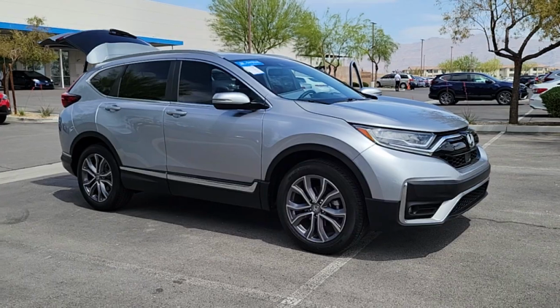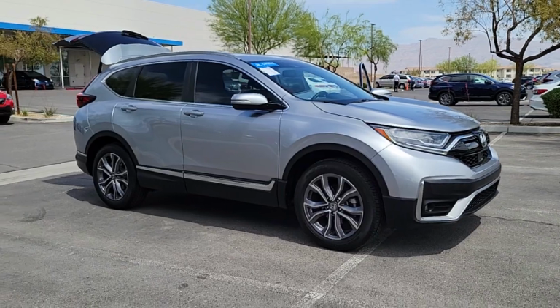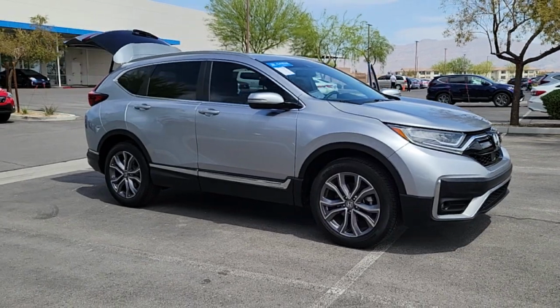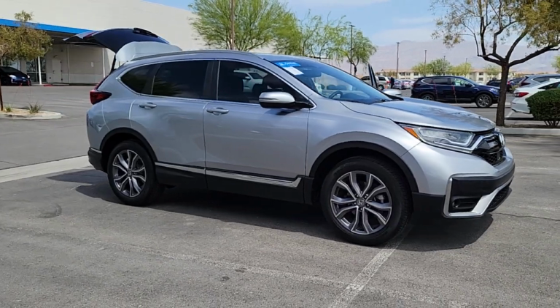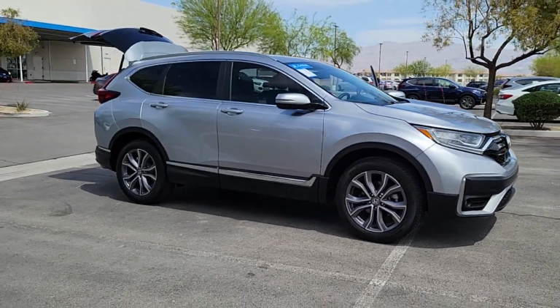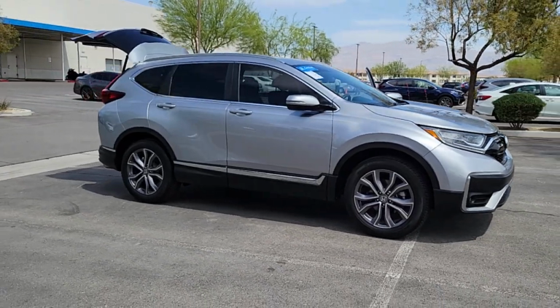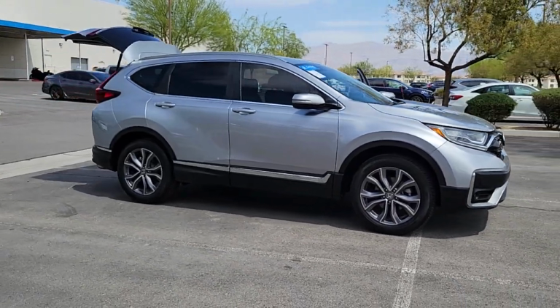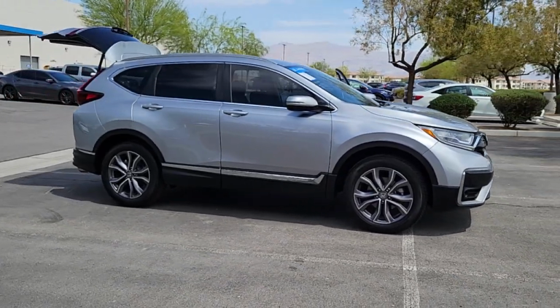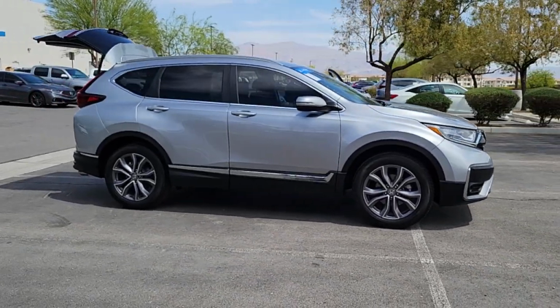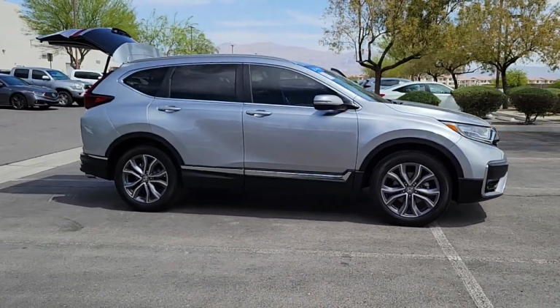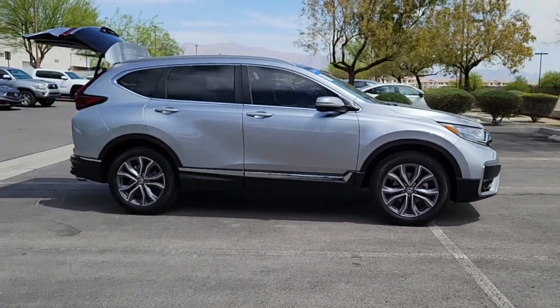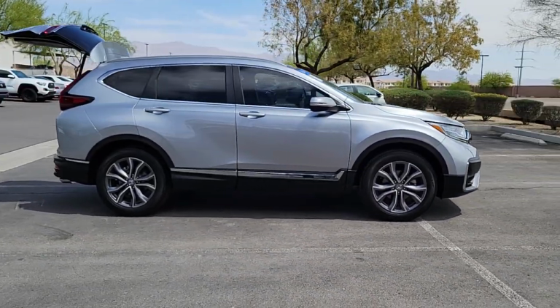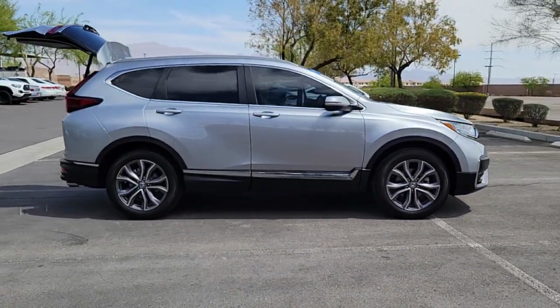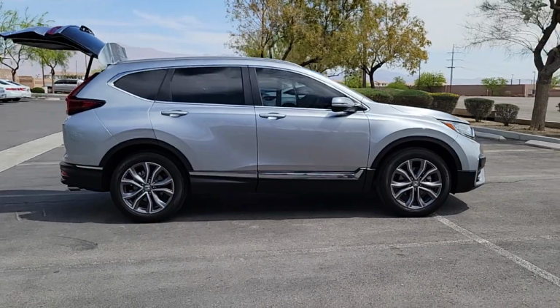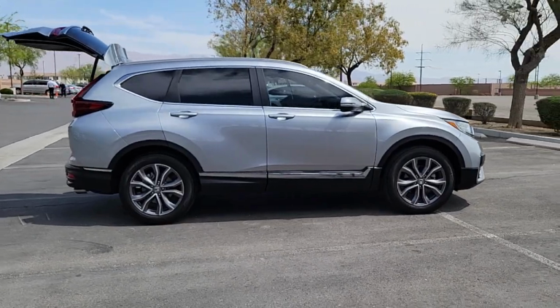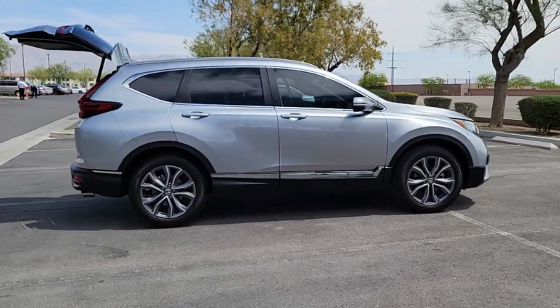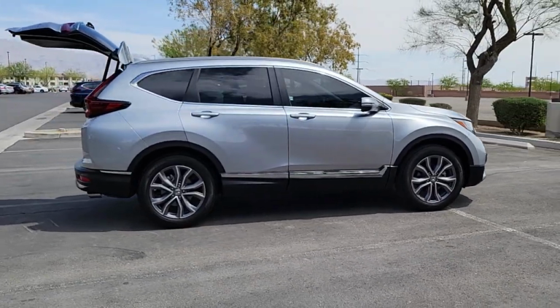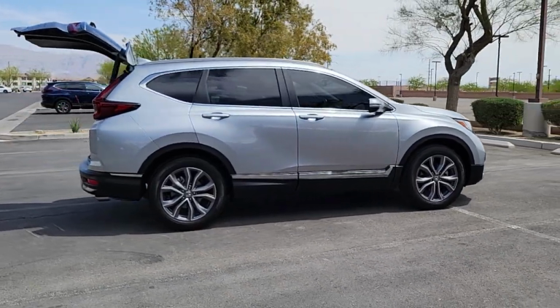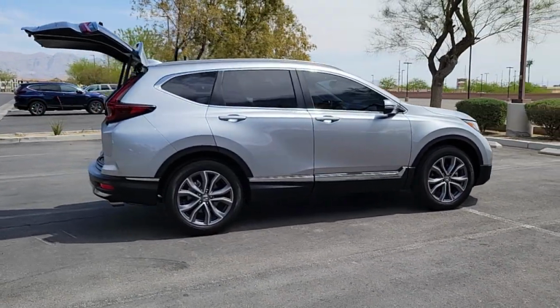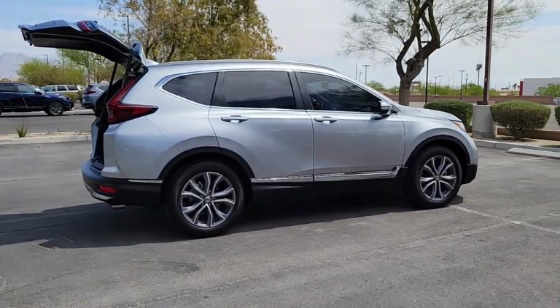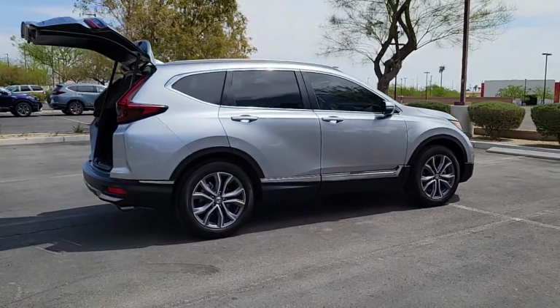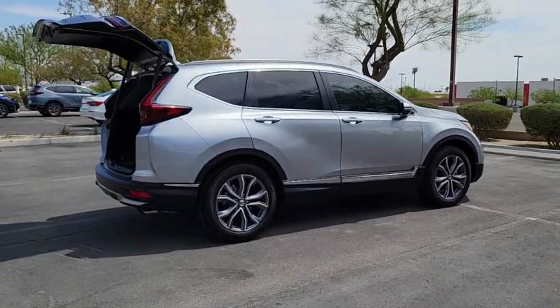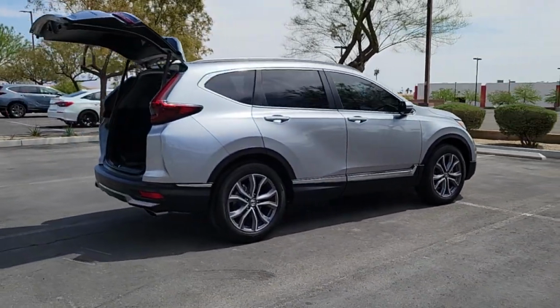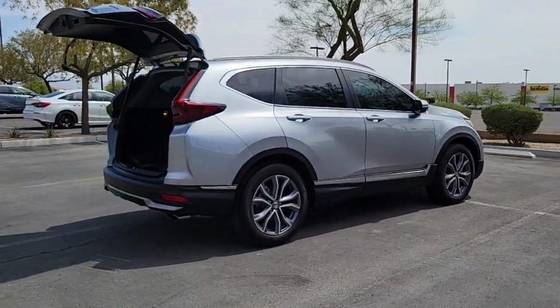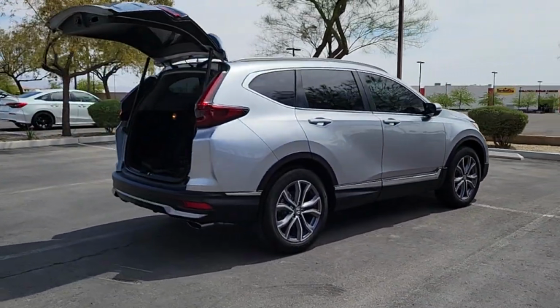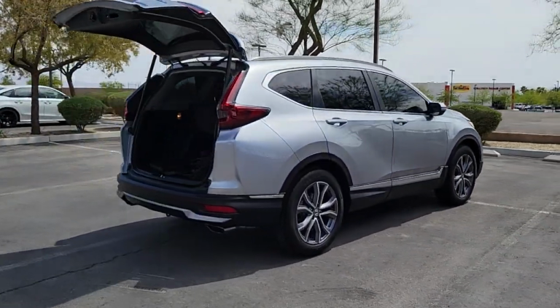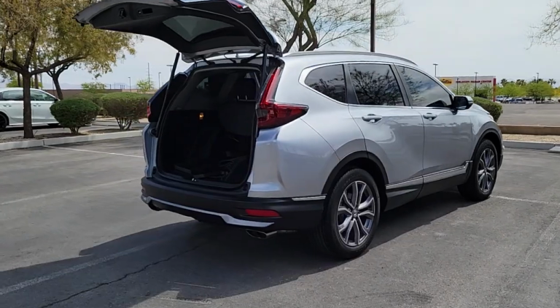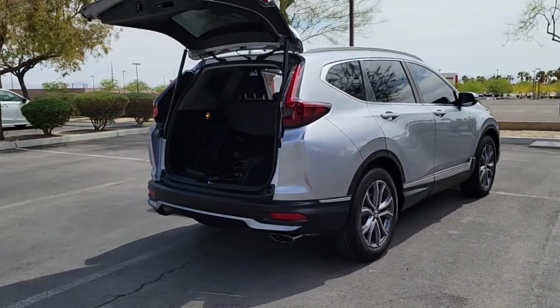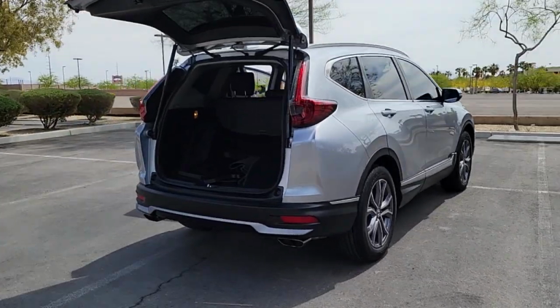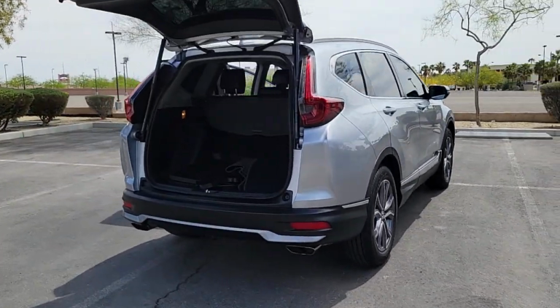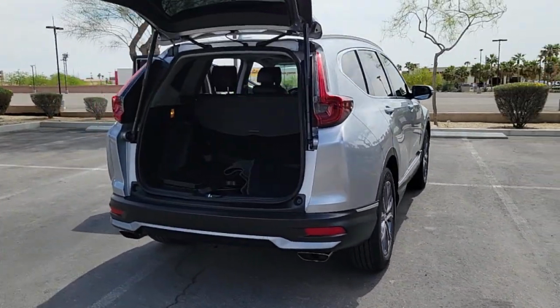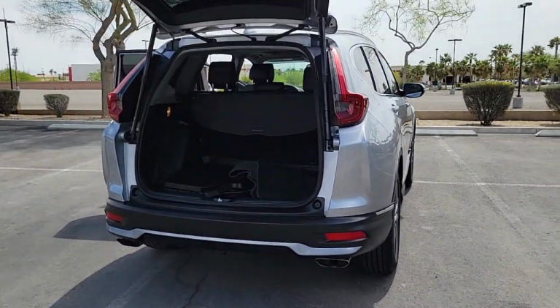Get into the 2020 Honda CR-V. This vehicle still has fewer than 20,000 miles on the clock, so it won't last long. You'll love the high-end feel and powerful performance of this sleek CR-V.